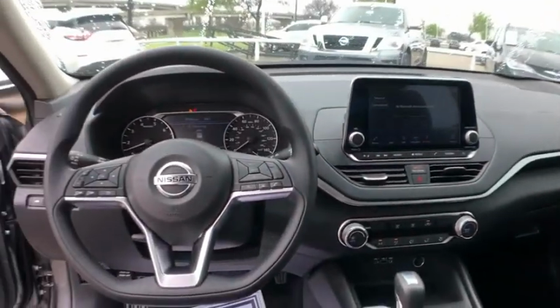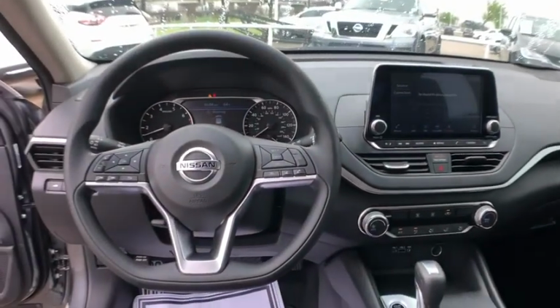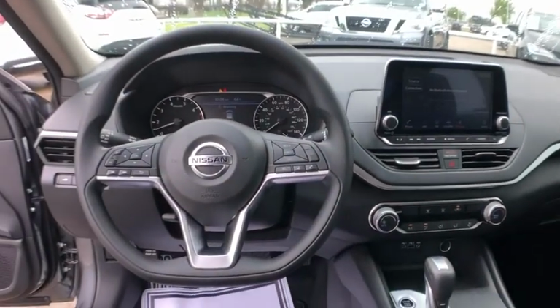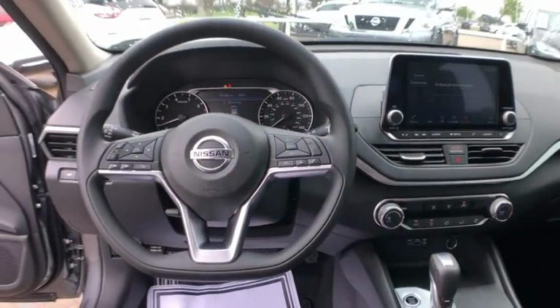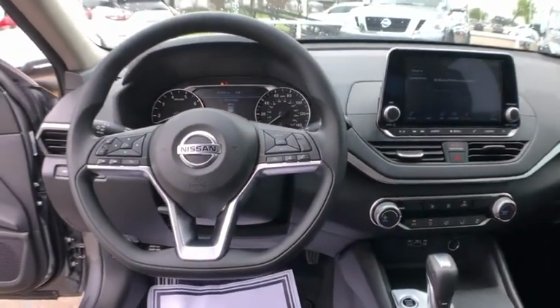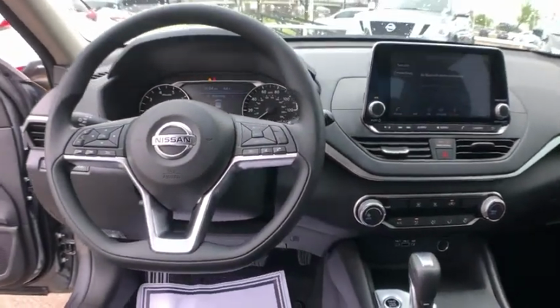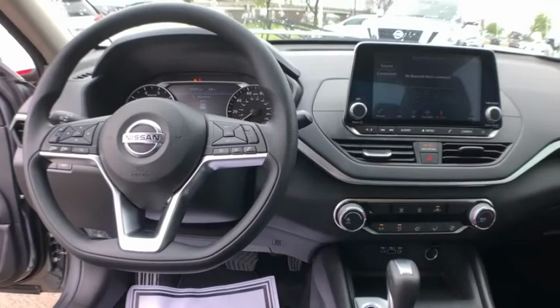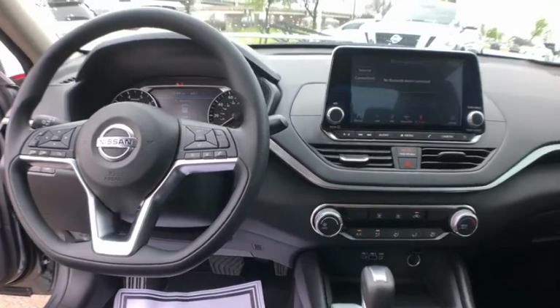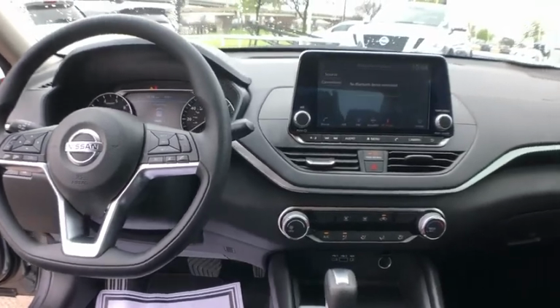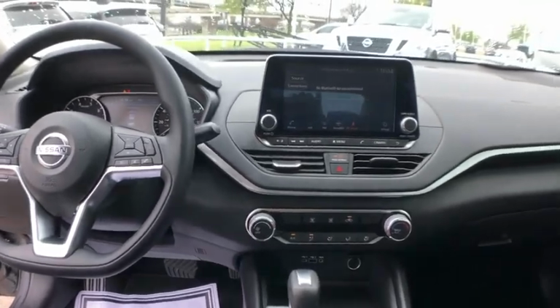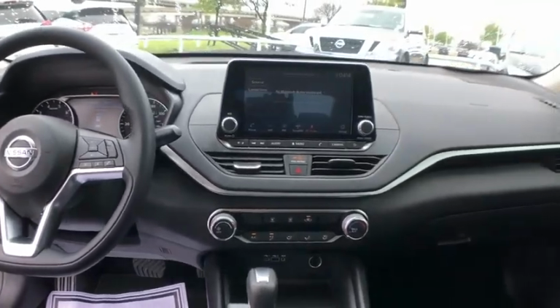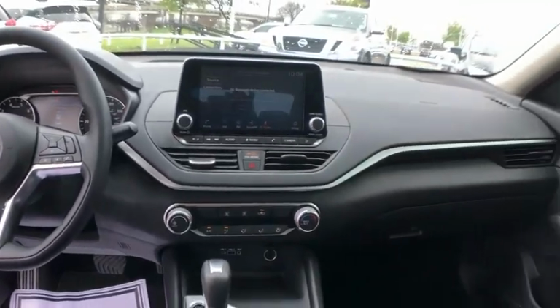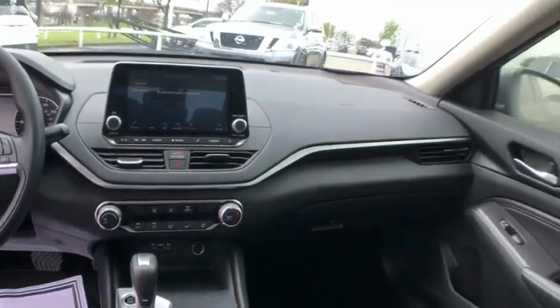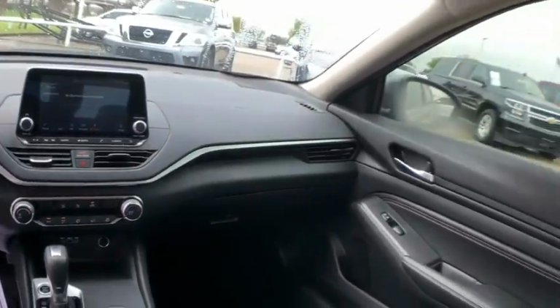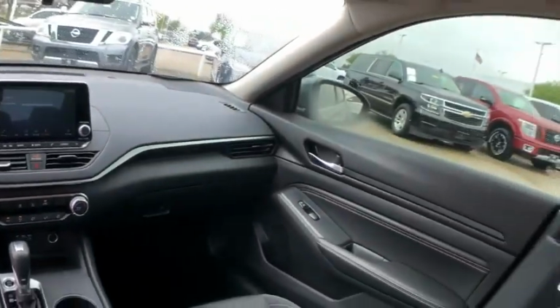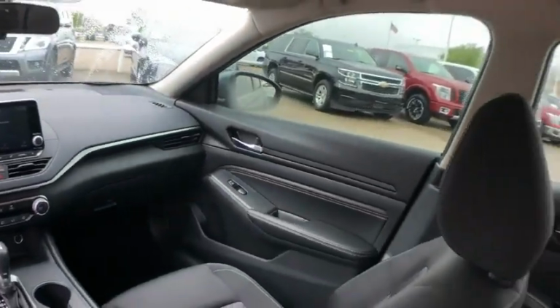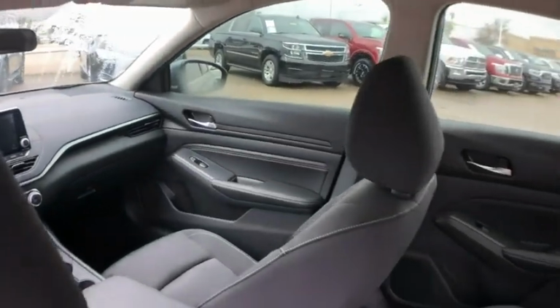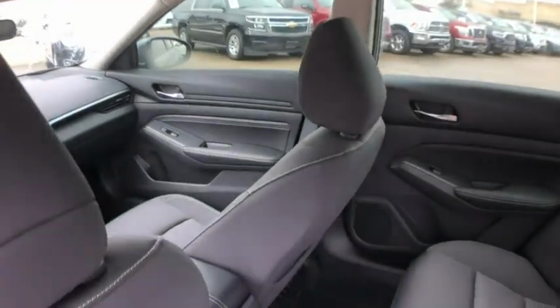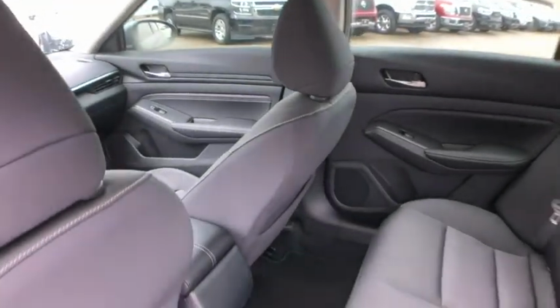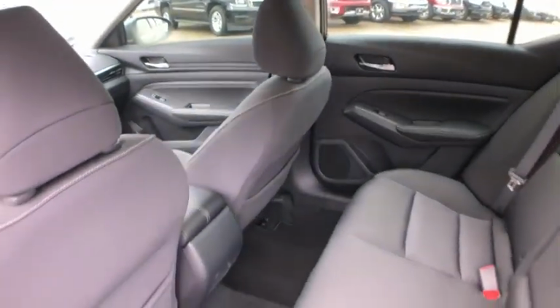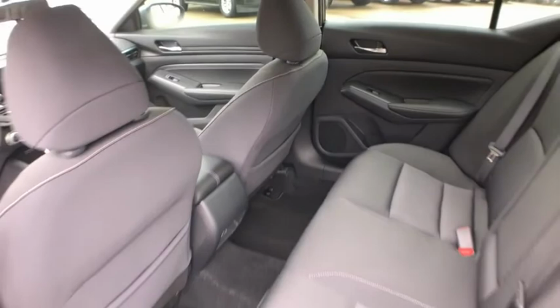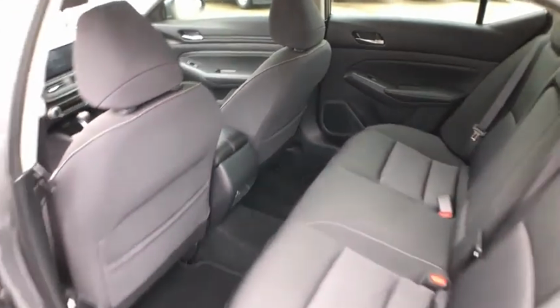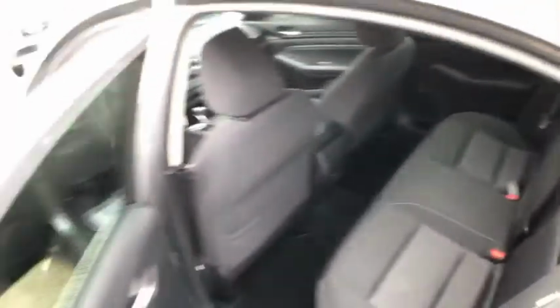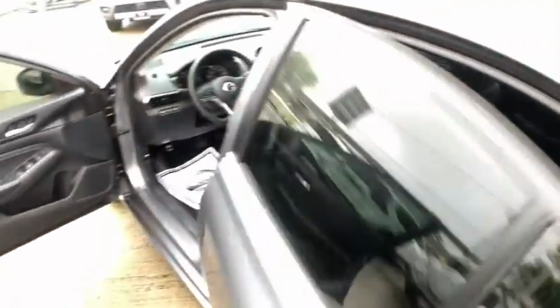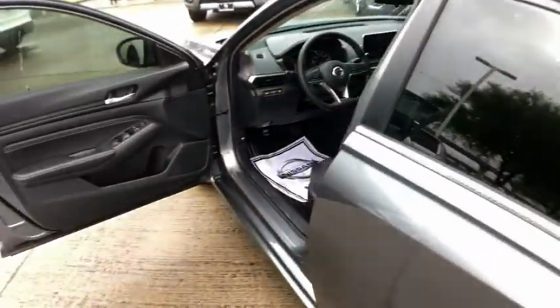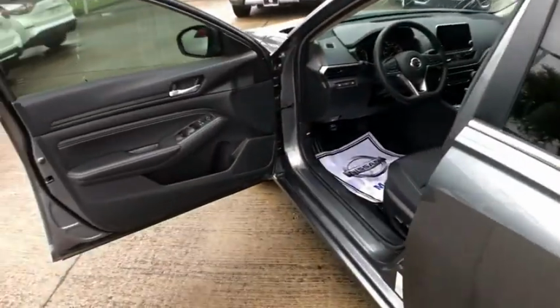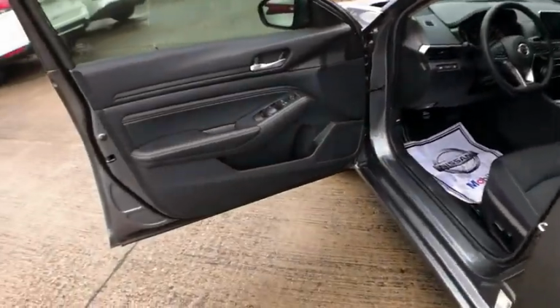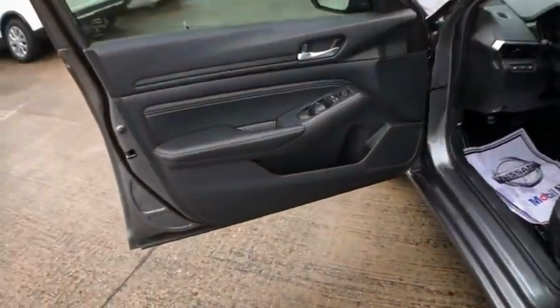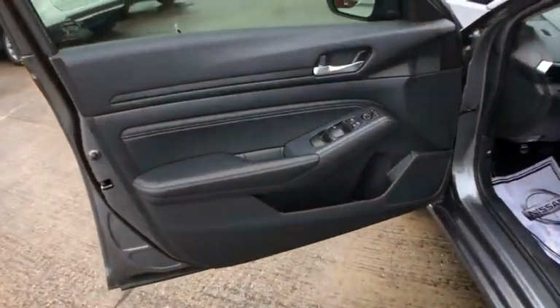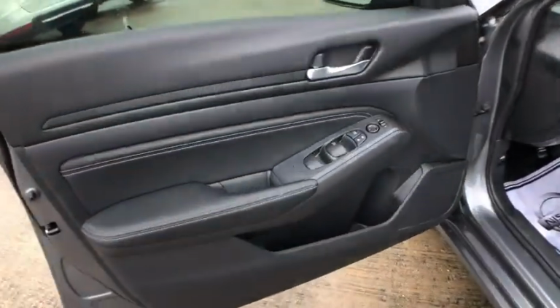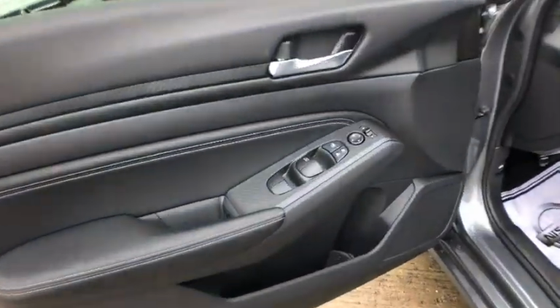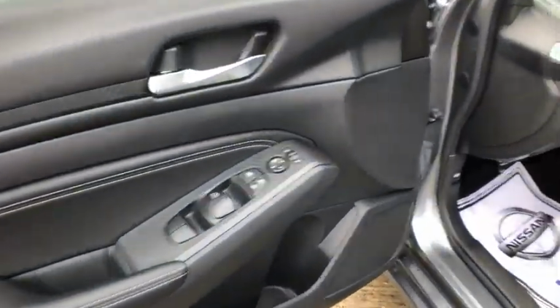Power driver's seat, power seat, cloth seat trim, driver vanity mirror. If affordable style and reliability are what you're looking for, this vehicle couldn't be more perfect. Drive it today.